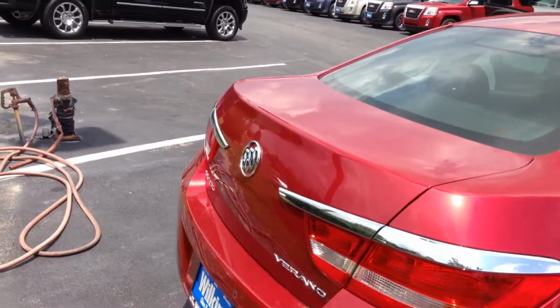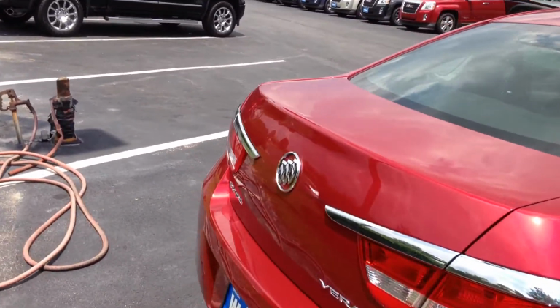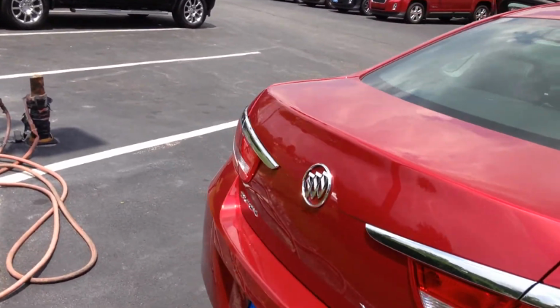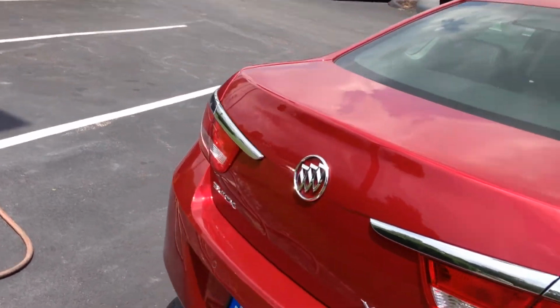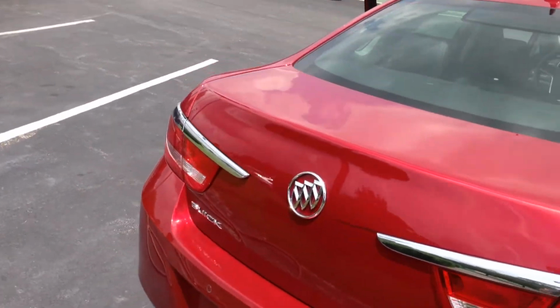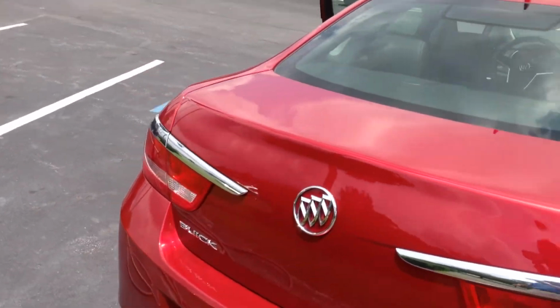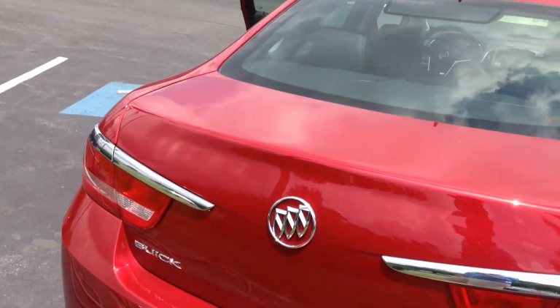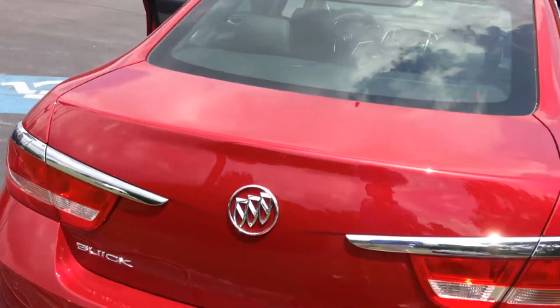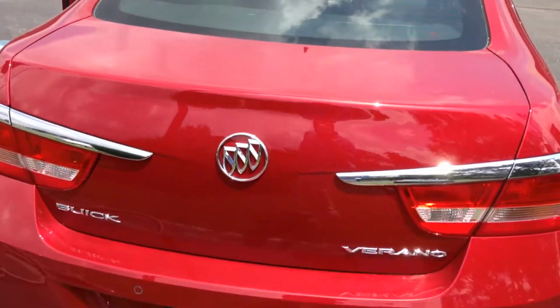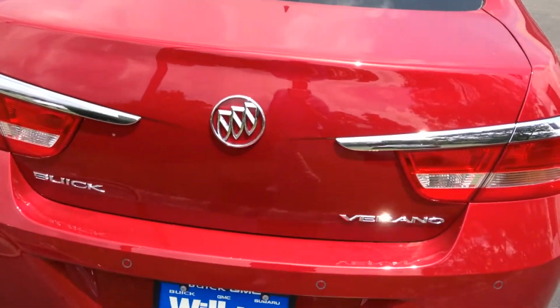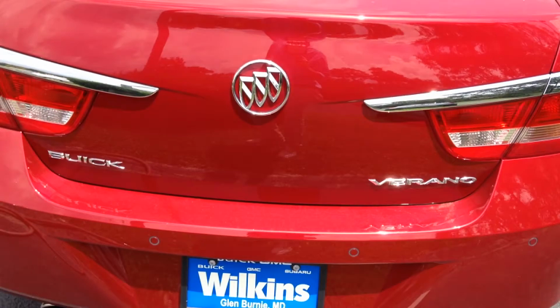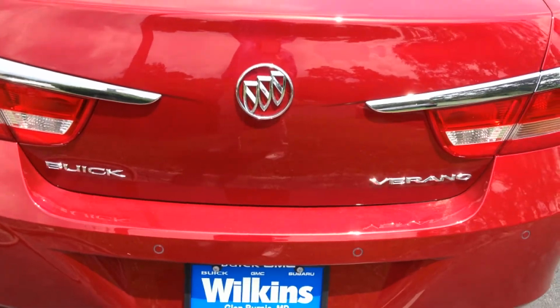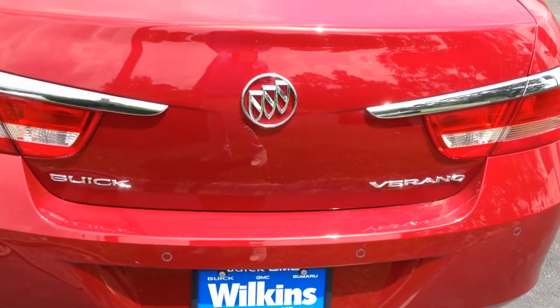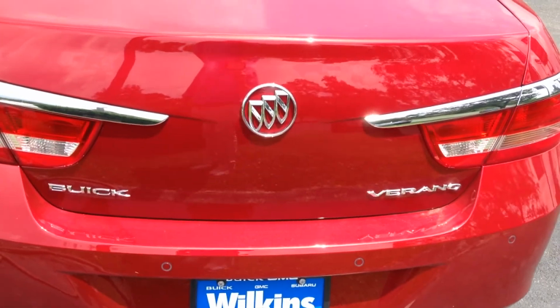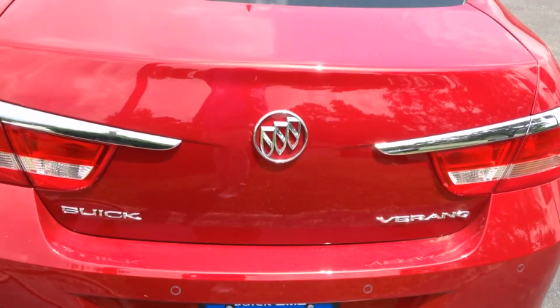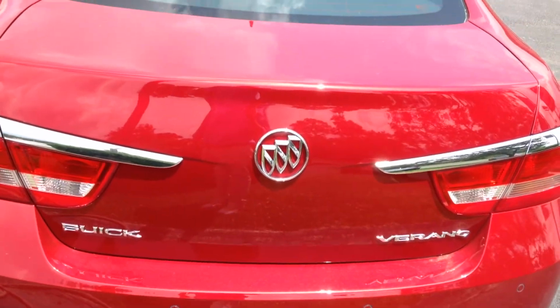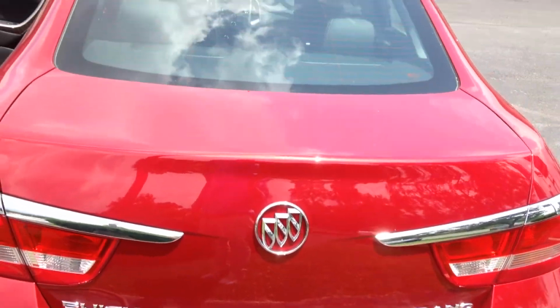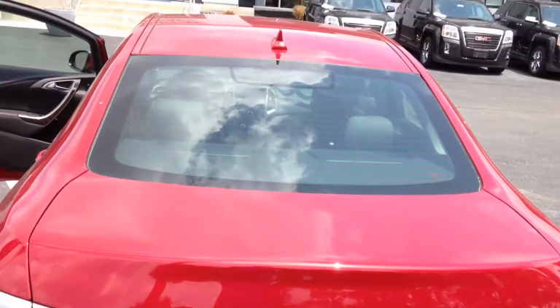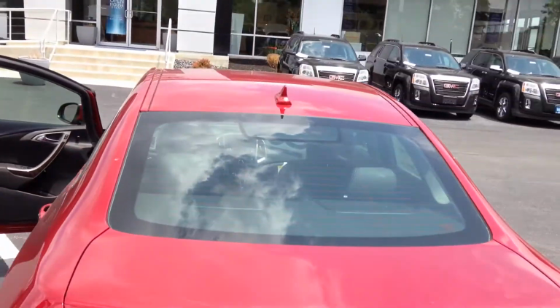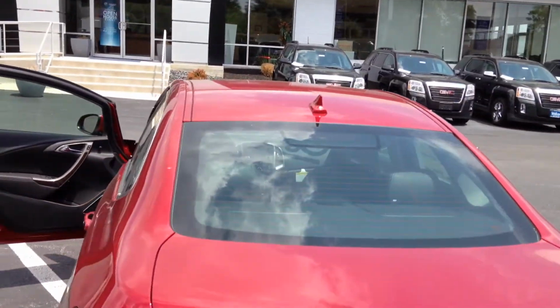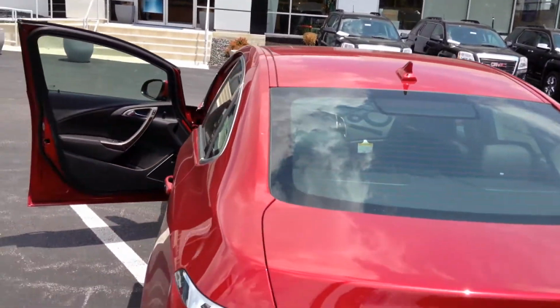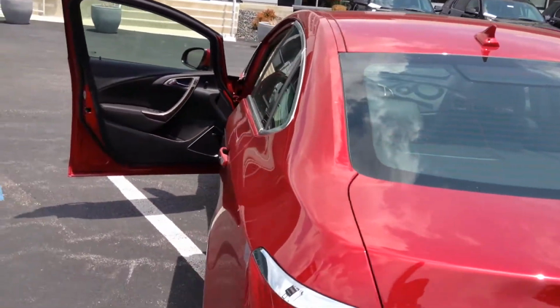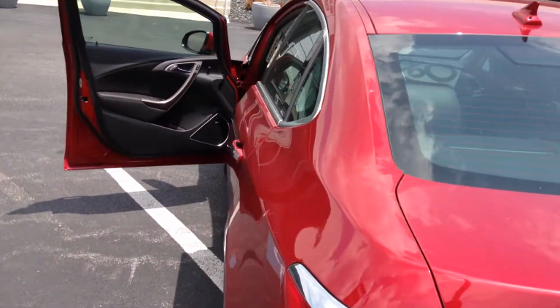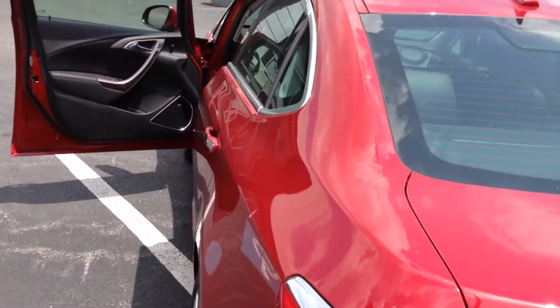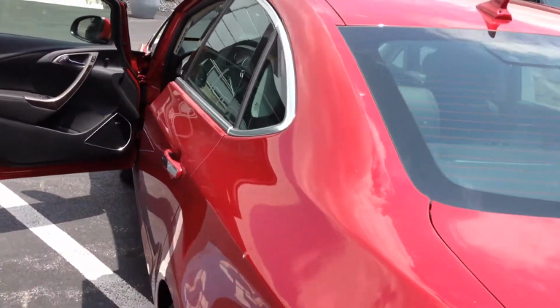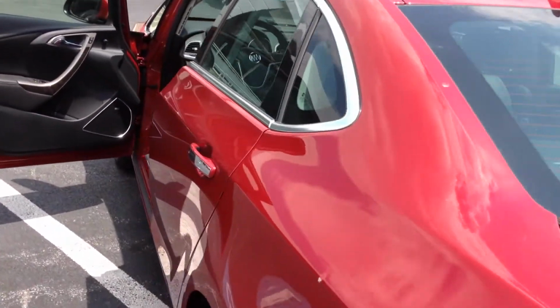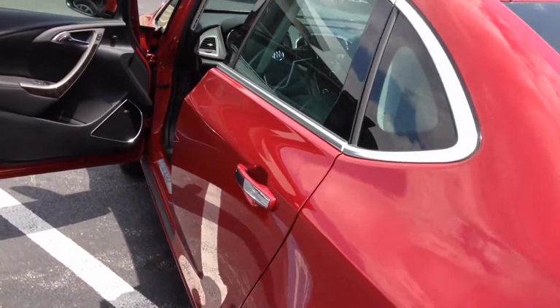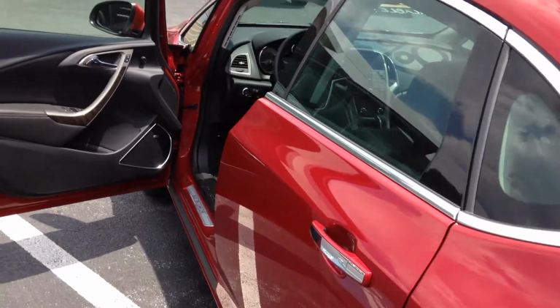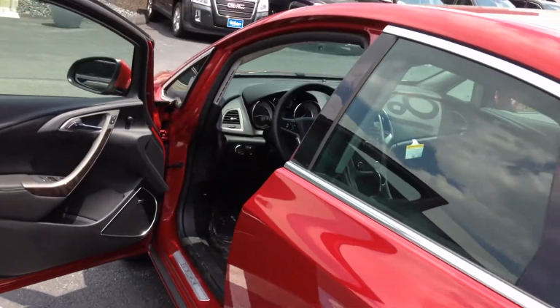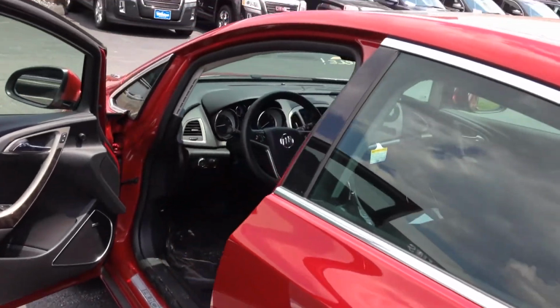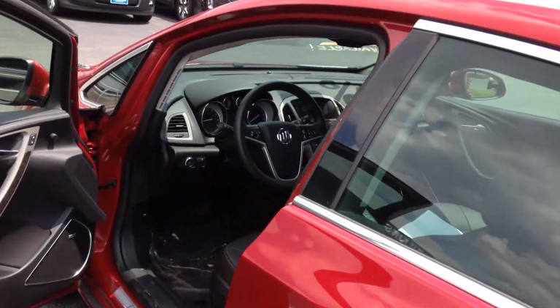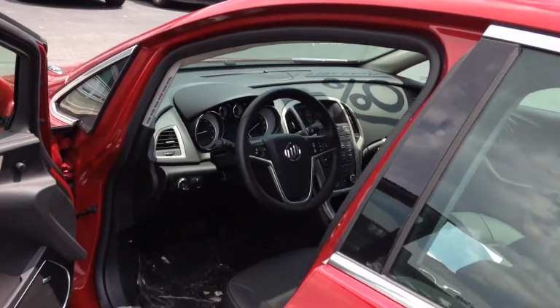This is one of many Buick Verano Leather Groups that we have on our lot. In this year's Verano, it's 32 miles per gallon on the highway. Let's take a look inside at some of the features.